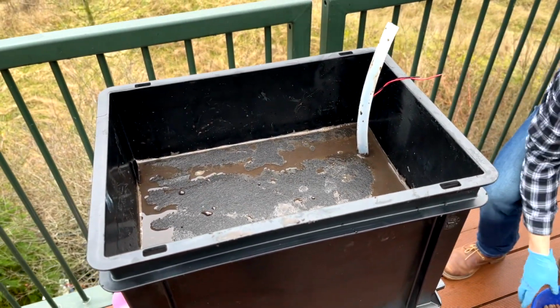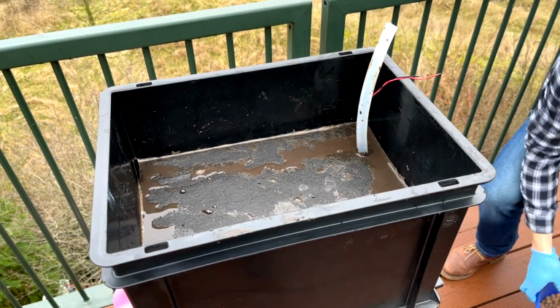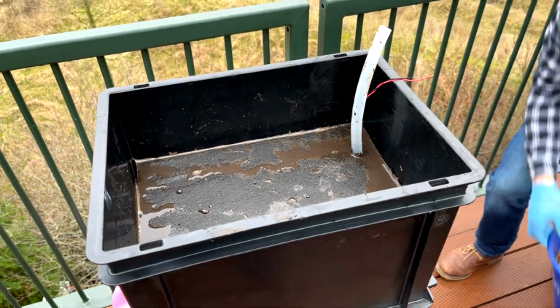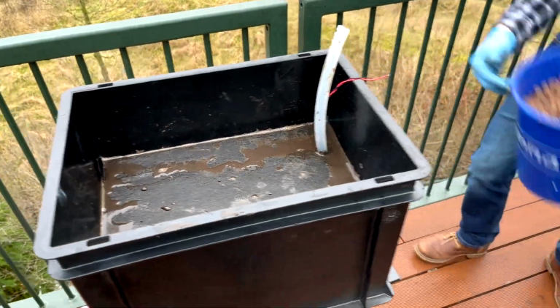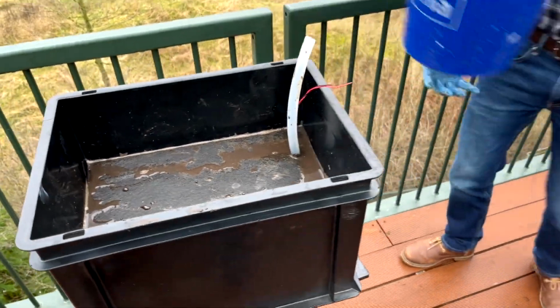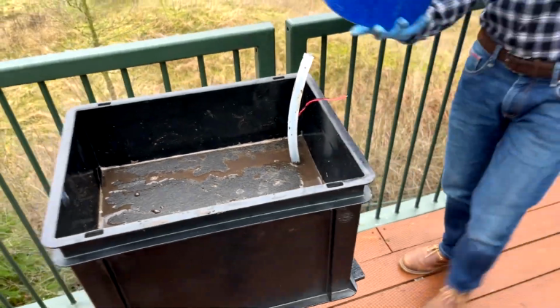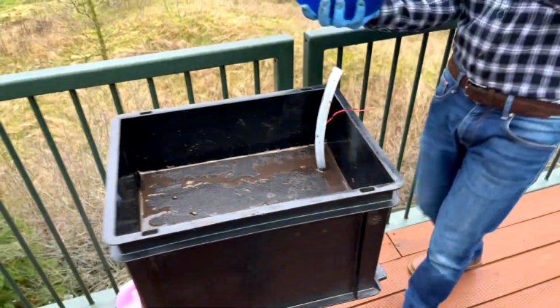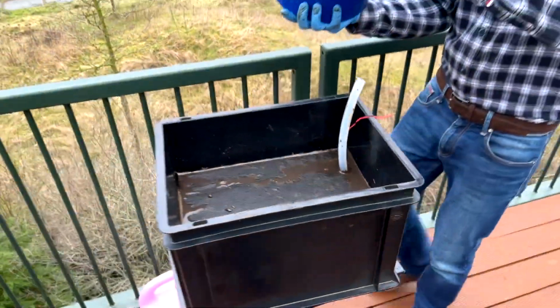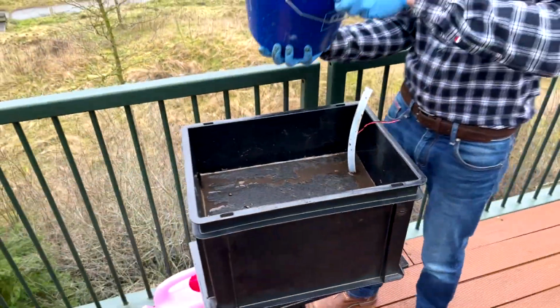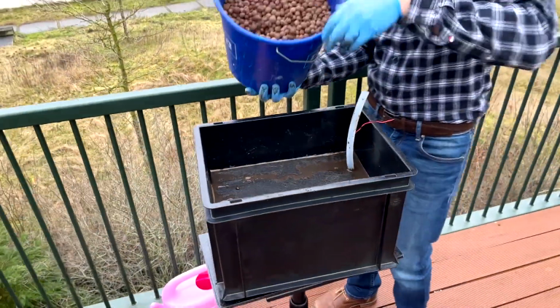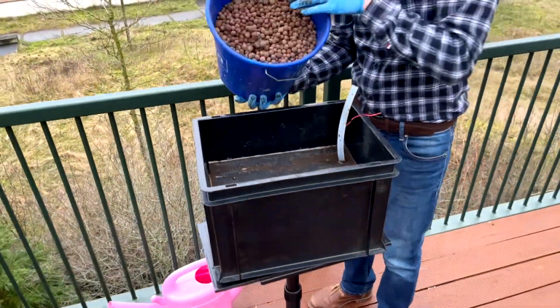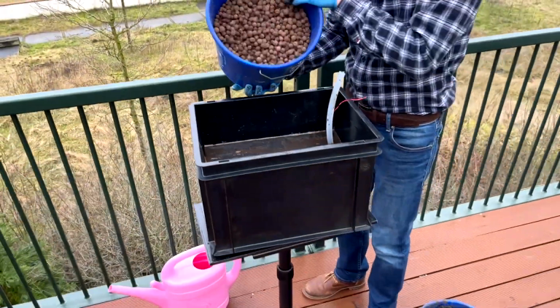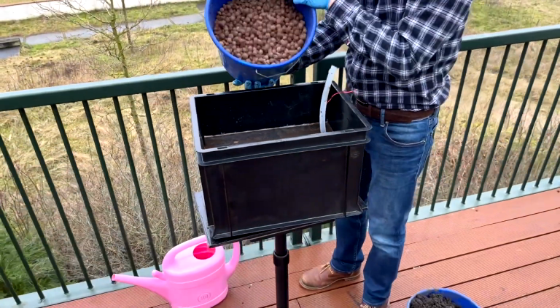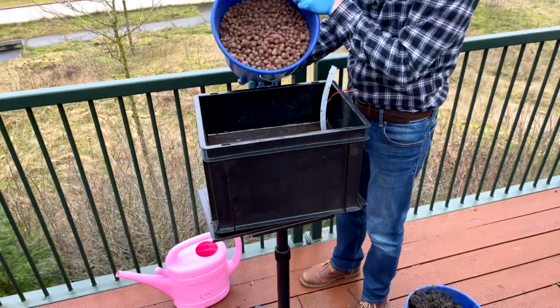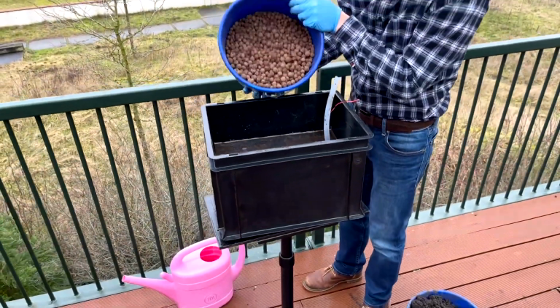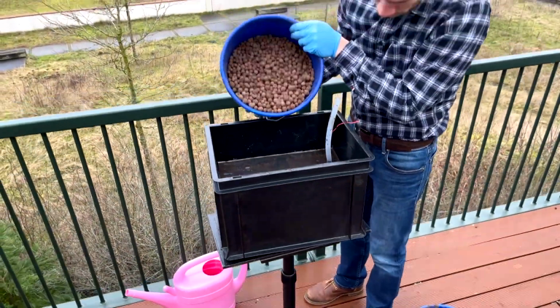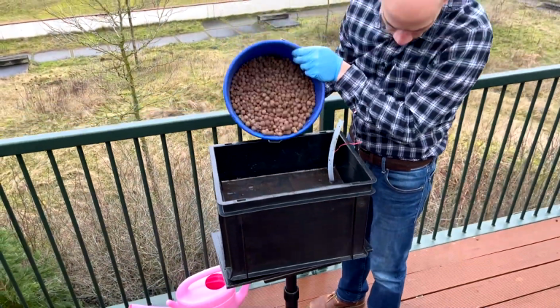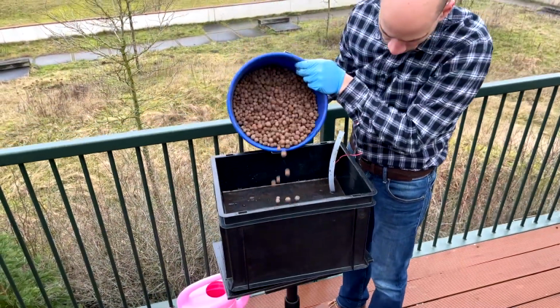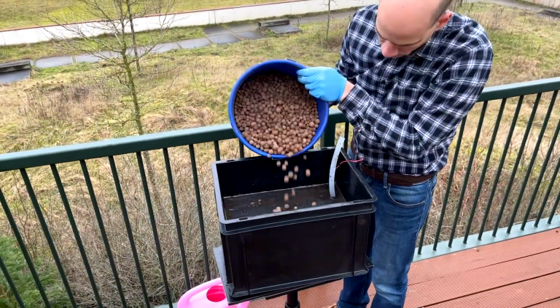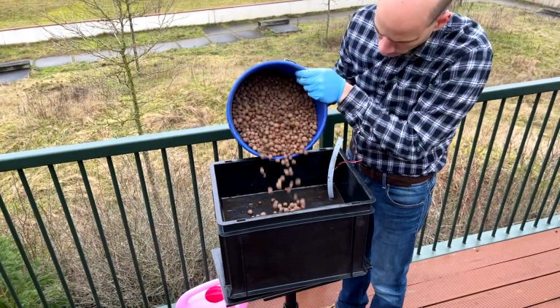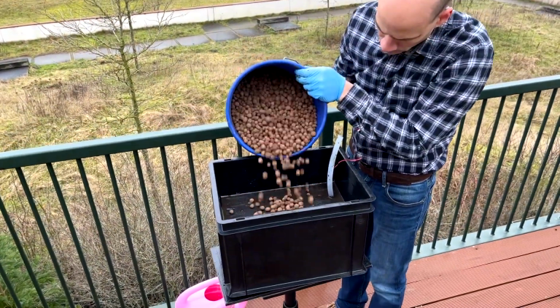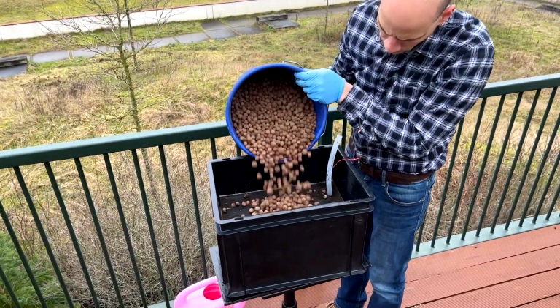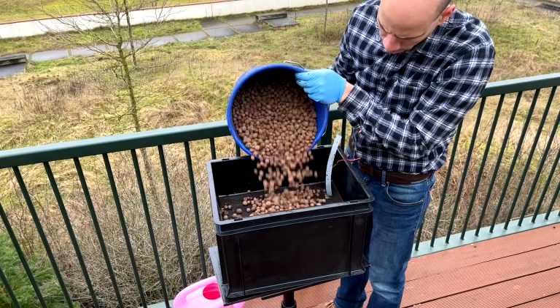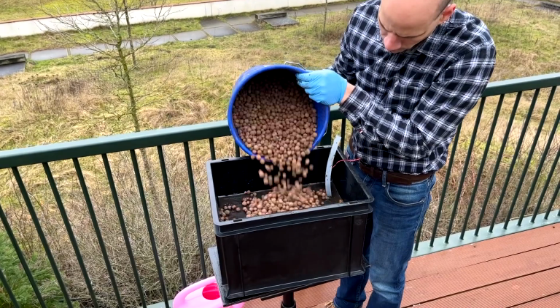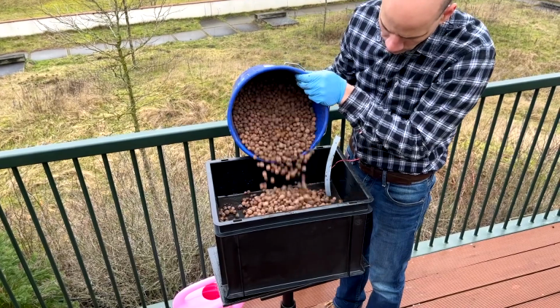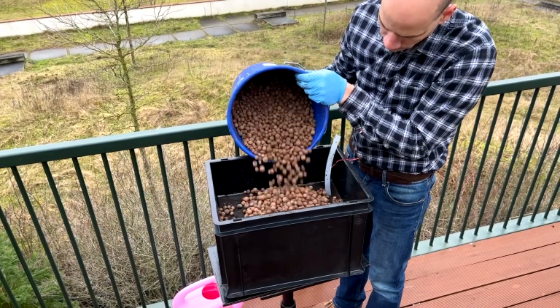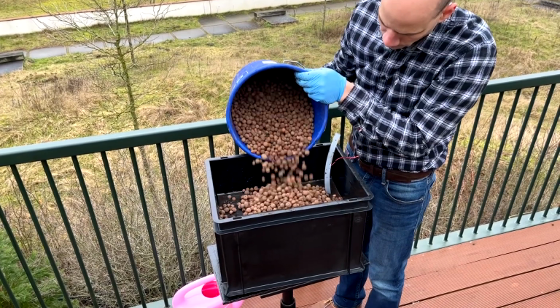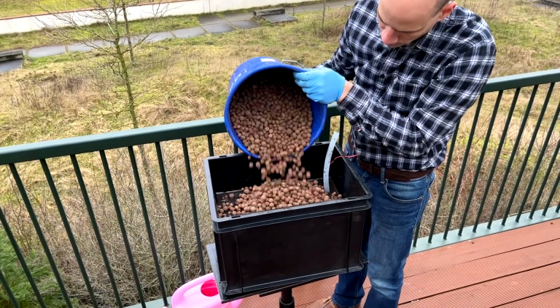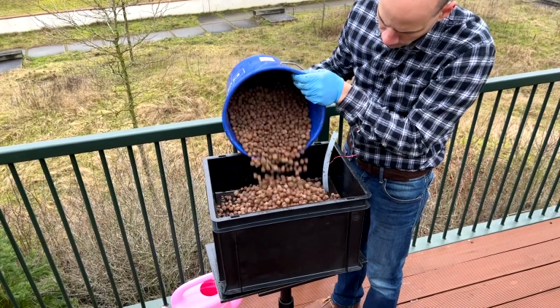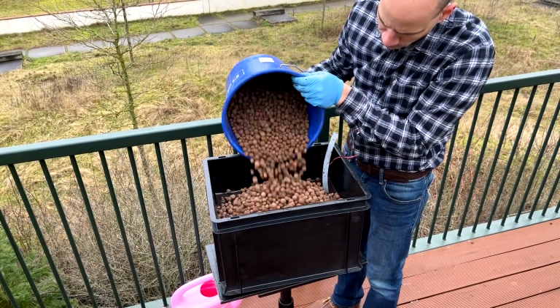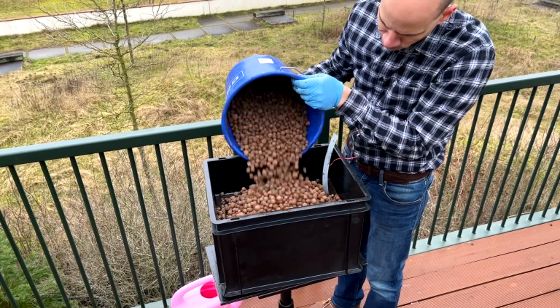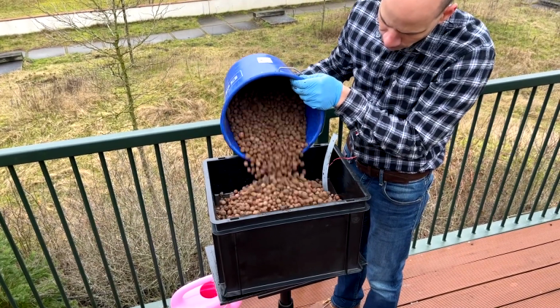Fill the rest of the box with soil. You could add clay pebbles on top if you want. Place the plant or plants into the soil.